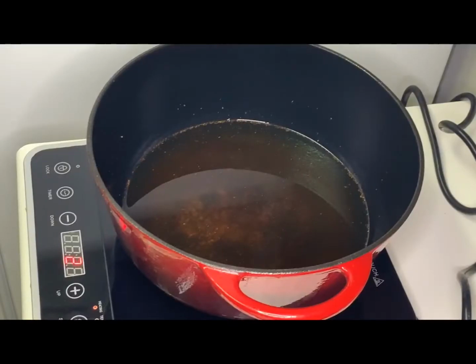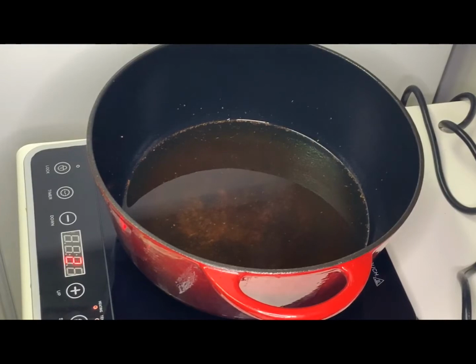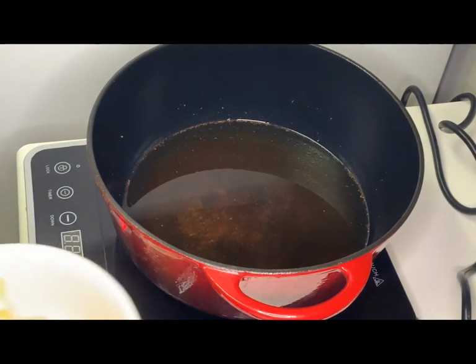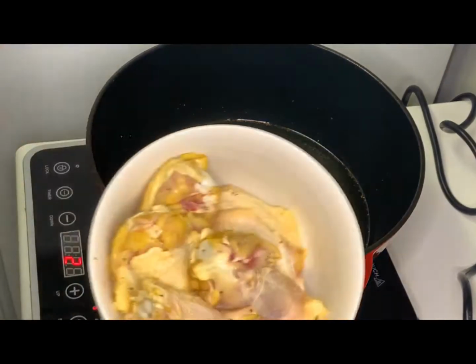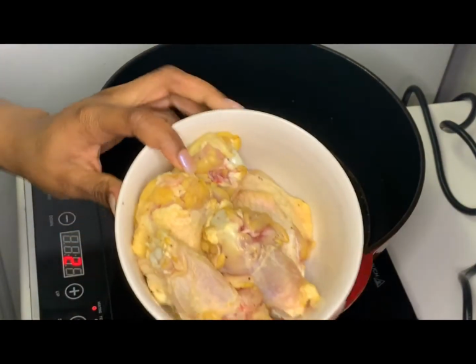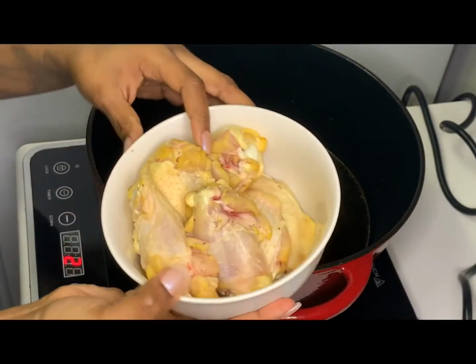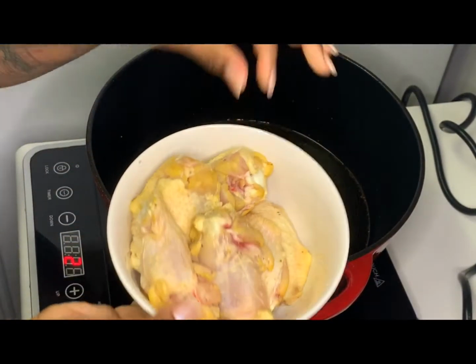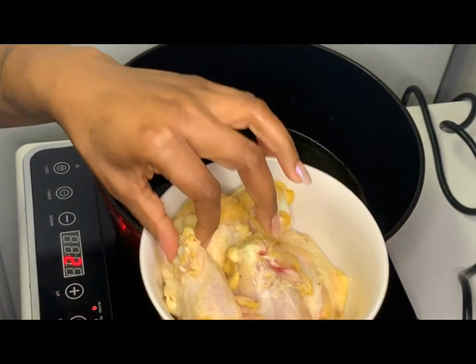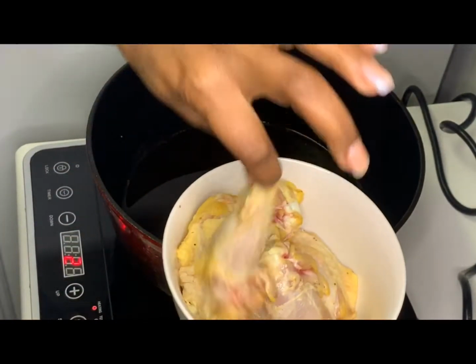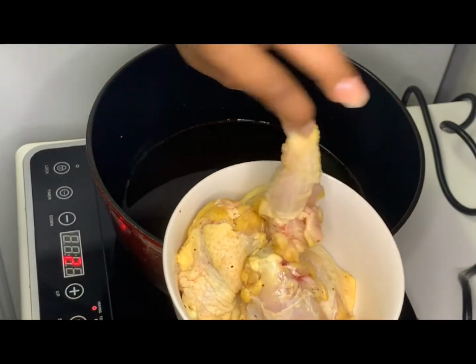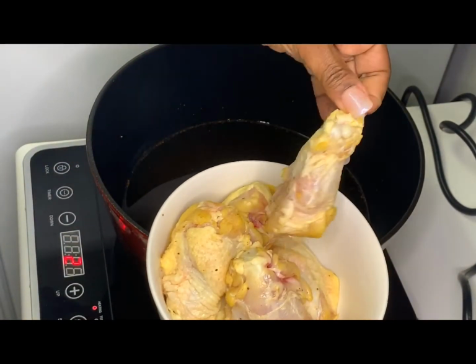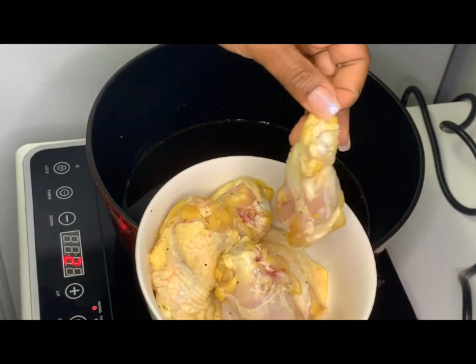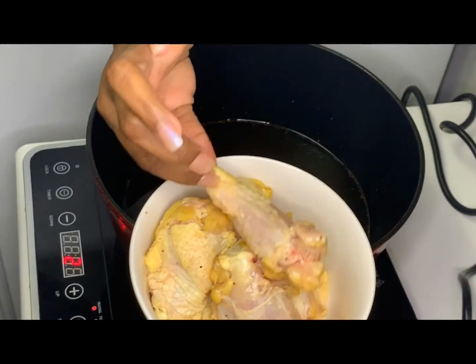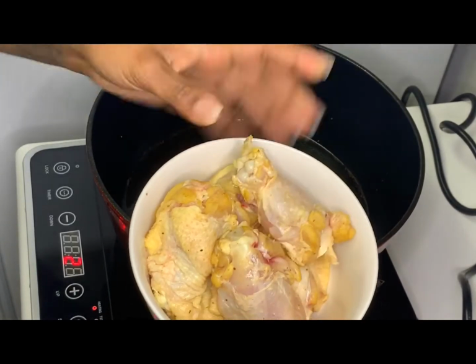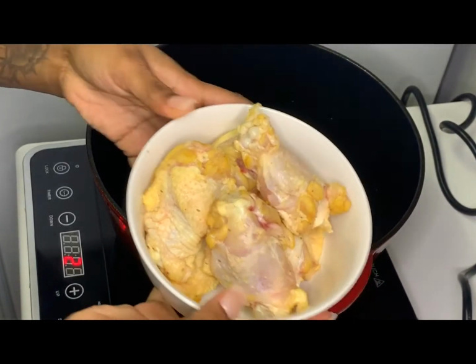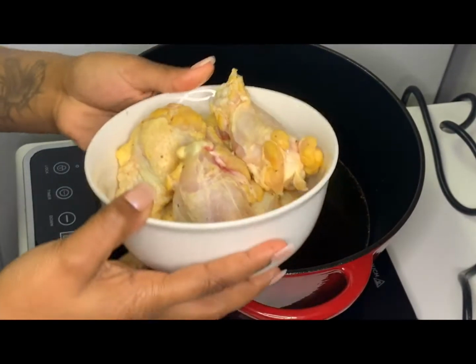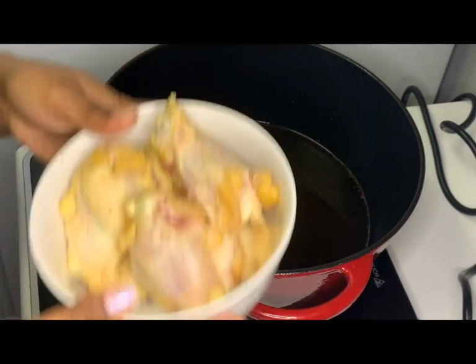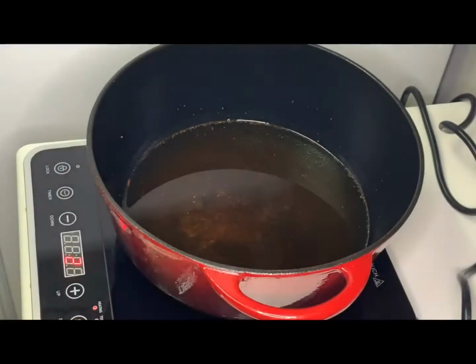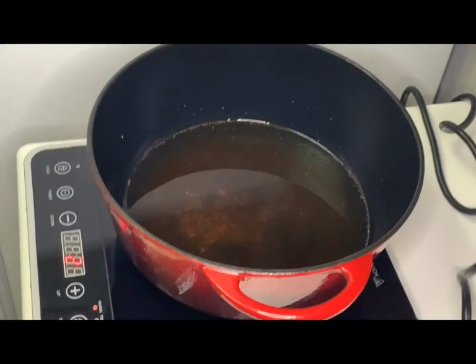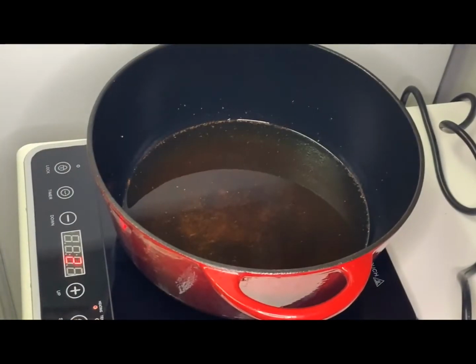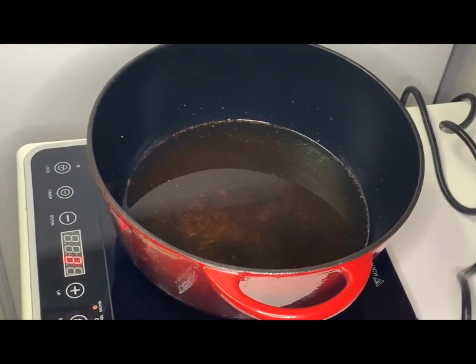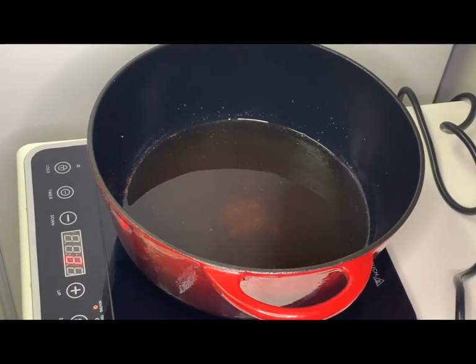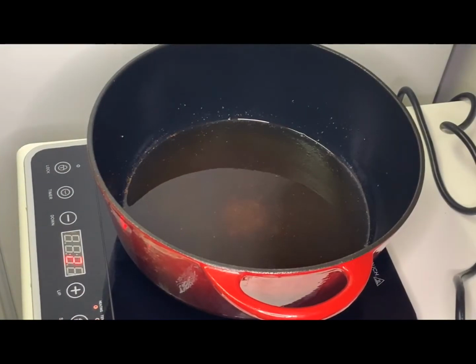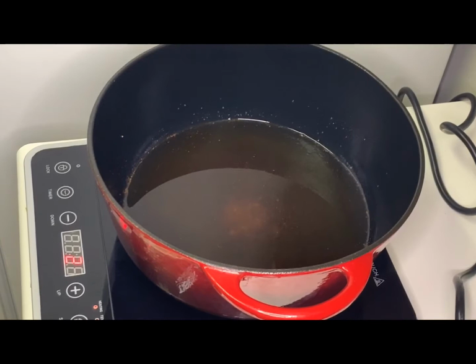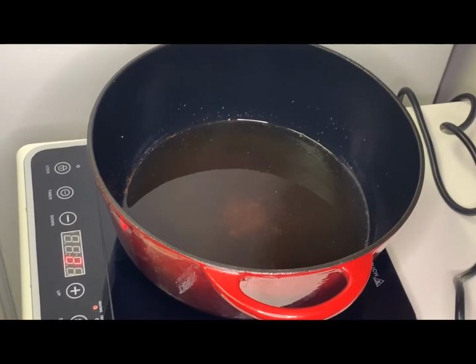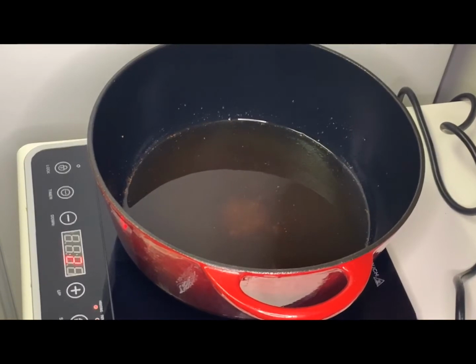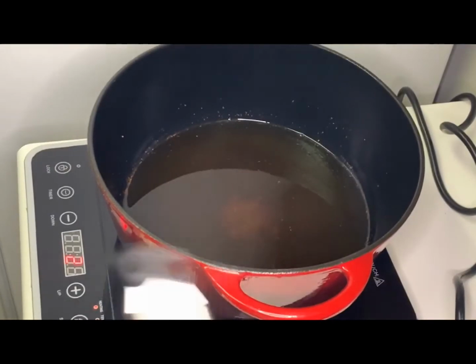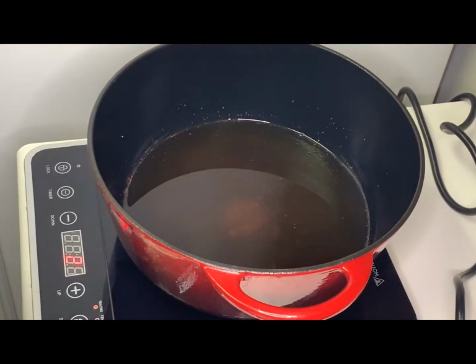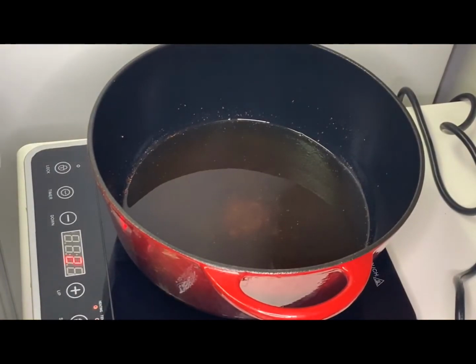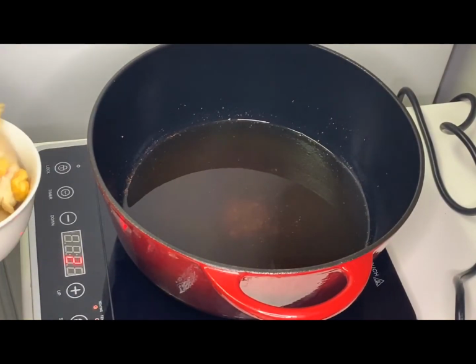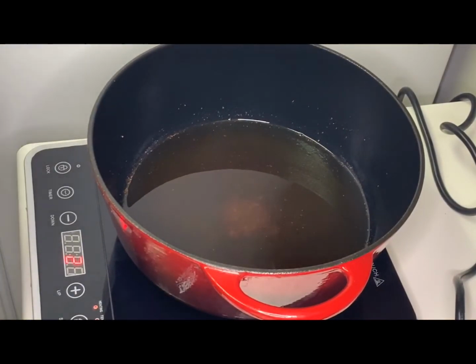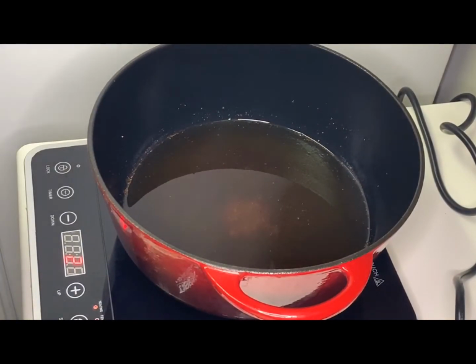Once your chicken is nicely patted dry, go ahead and drop it in your hot oil. Let it sit on one side for about eight minutes, then flip it over and let the other side cook for about another eight minutes as well.